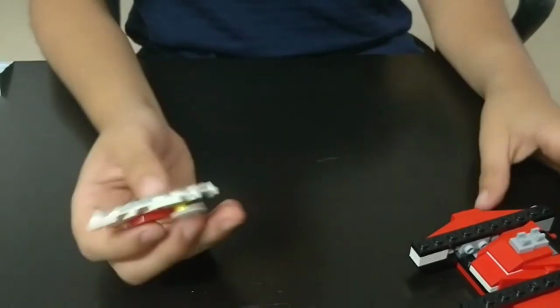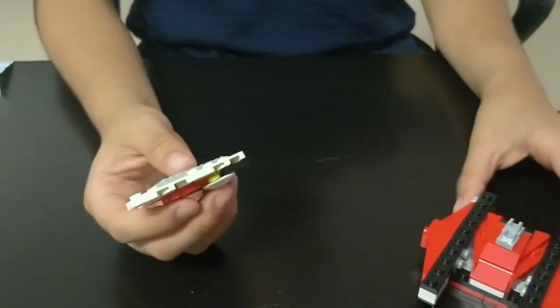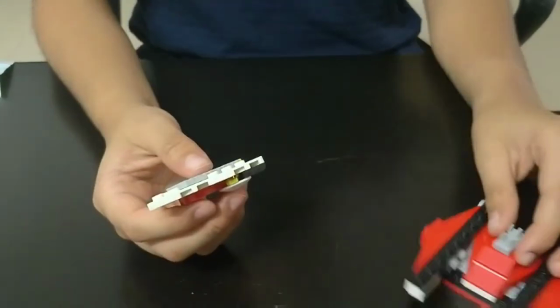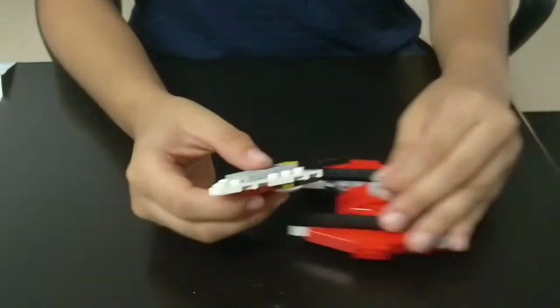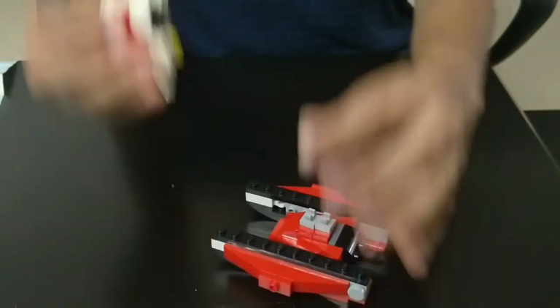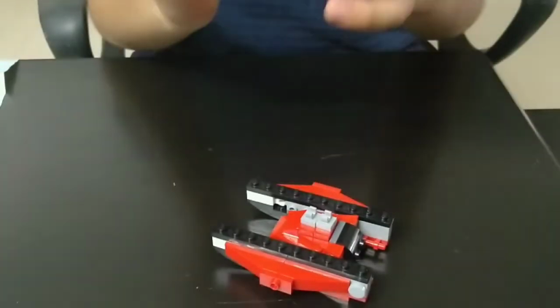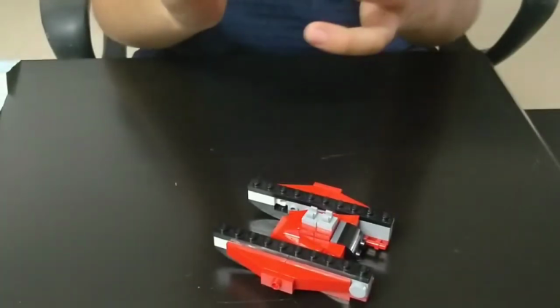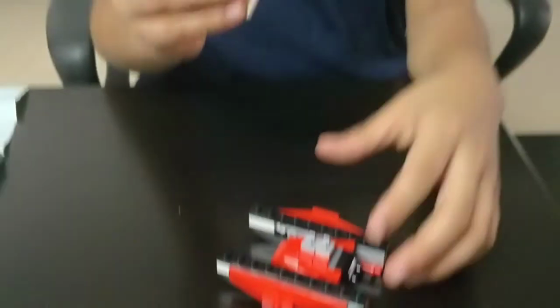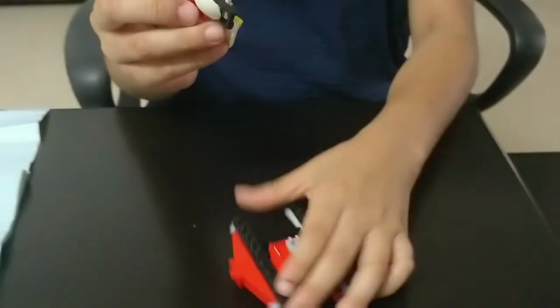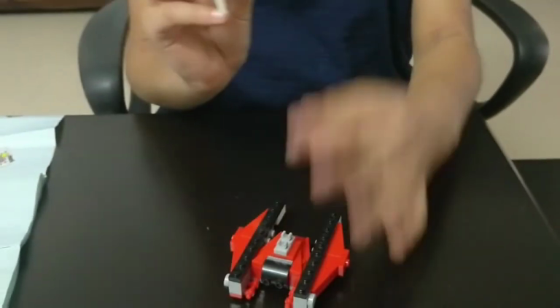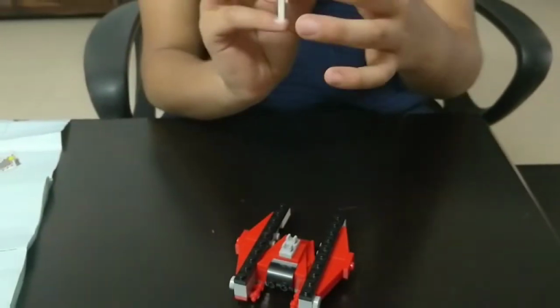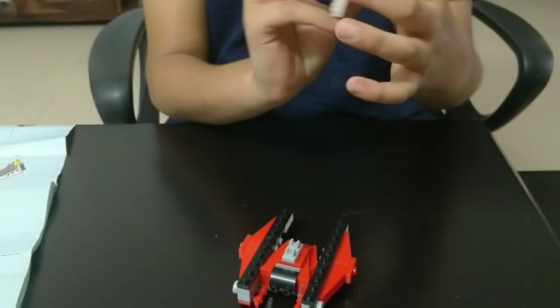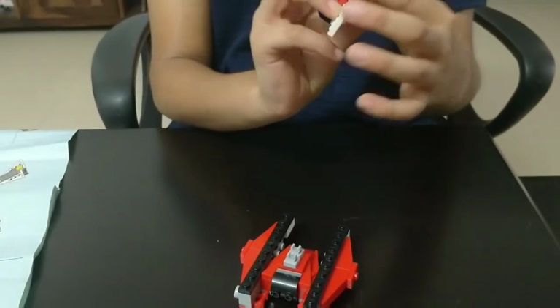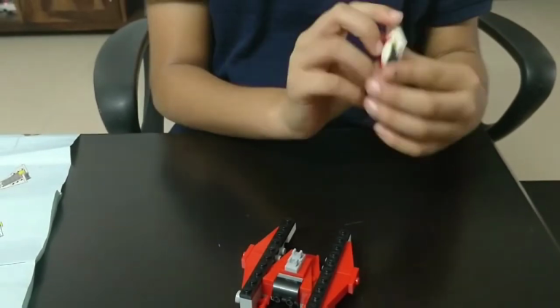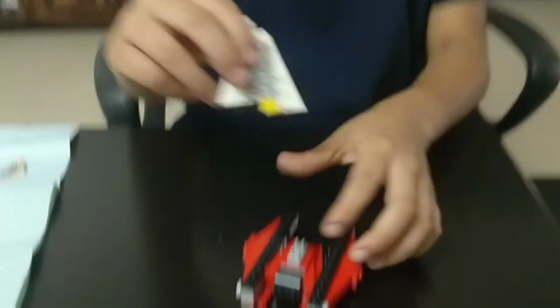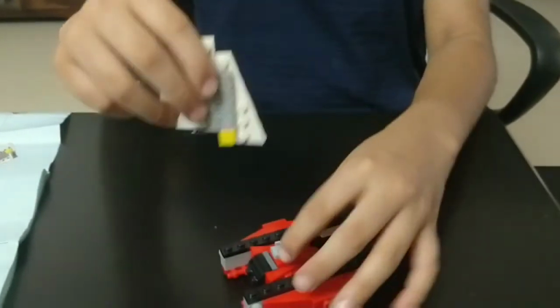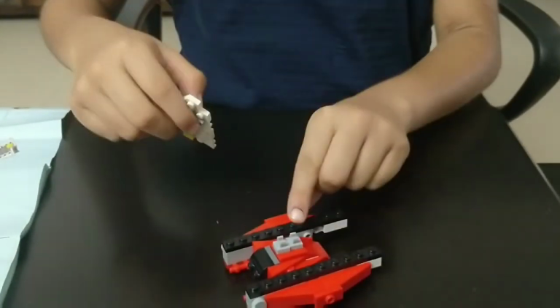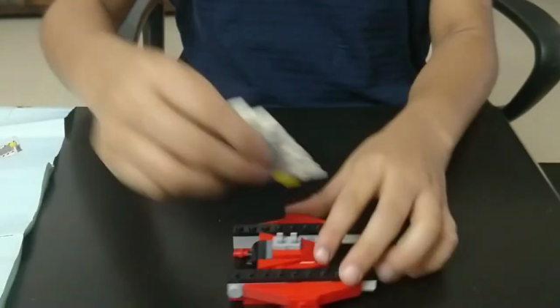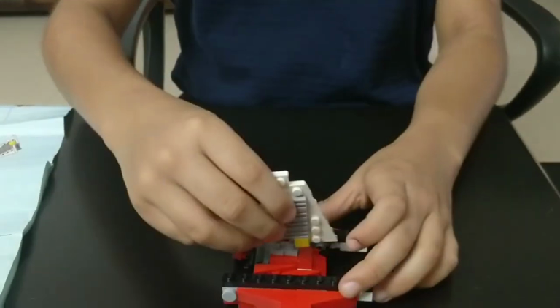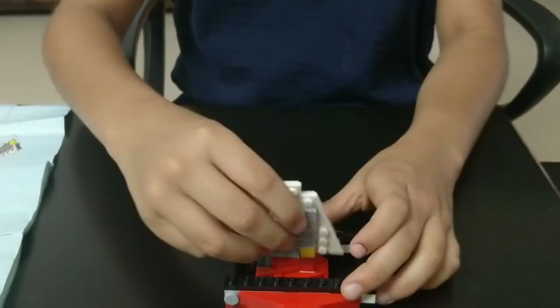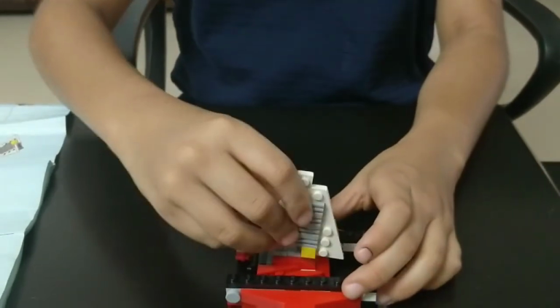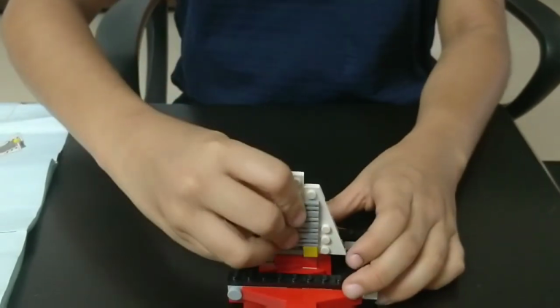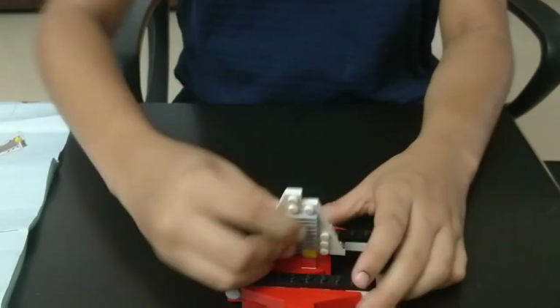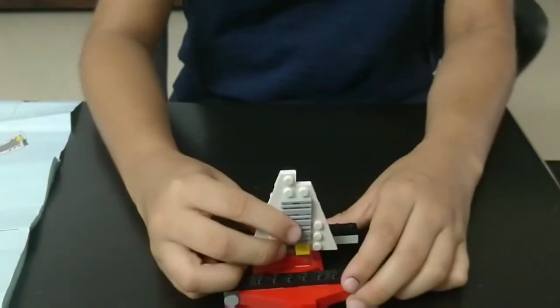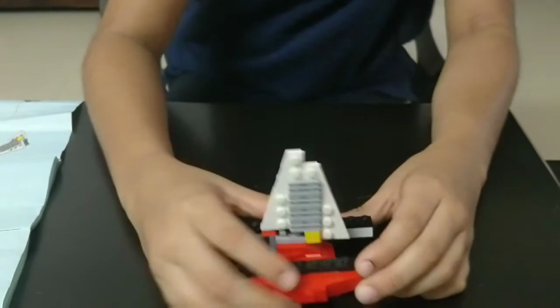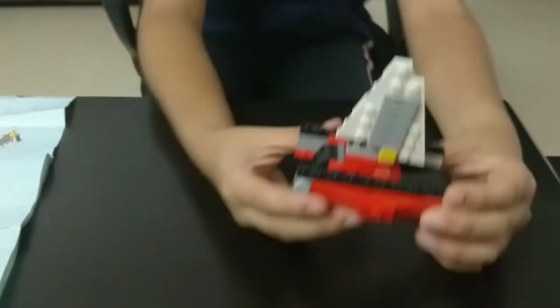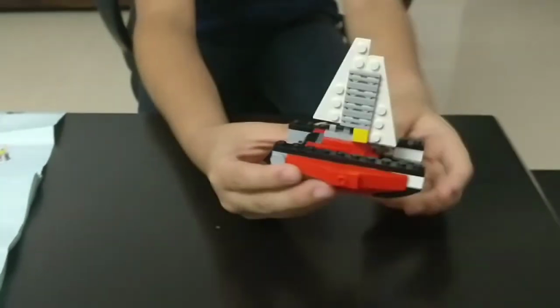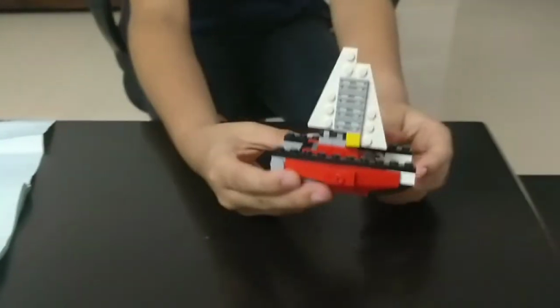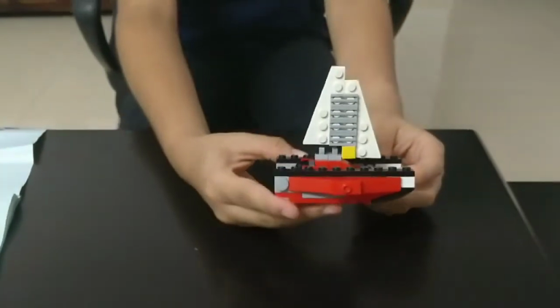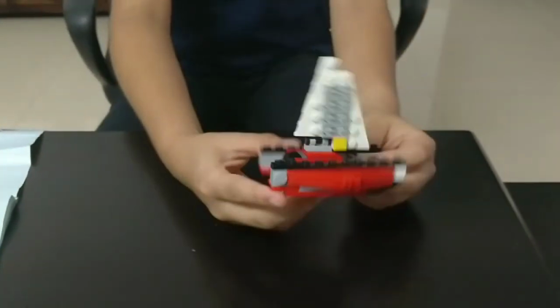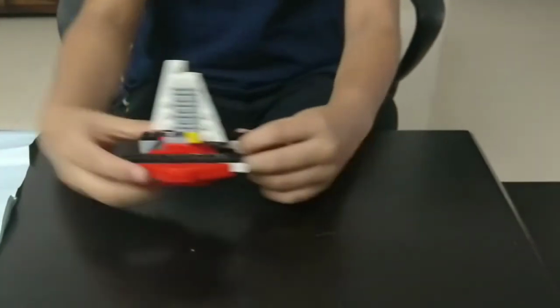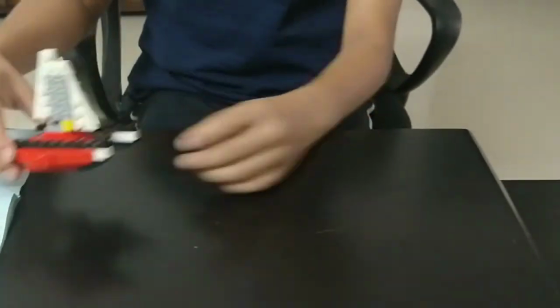The last step: place this black holding piece on these 2 grey pieces. And the yacht is ready to sail!